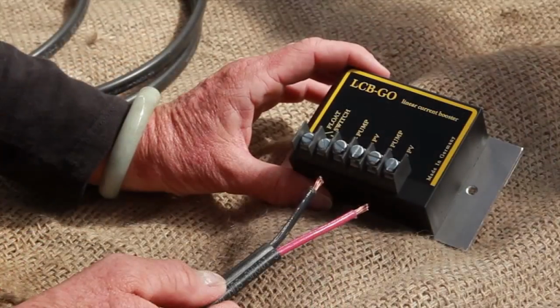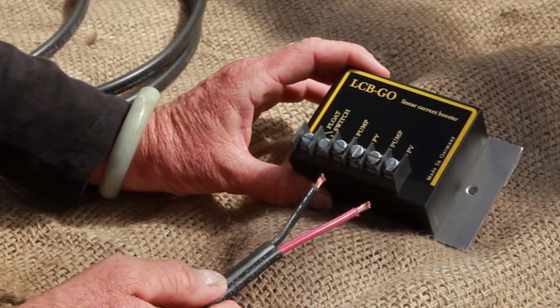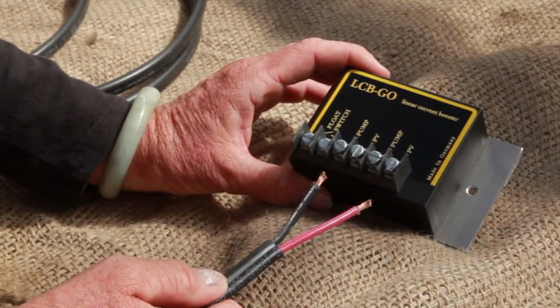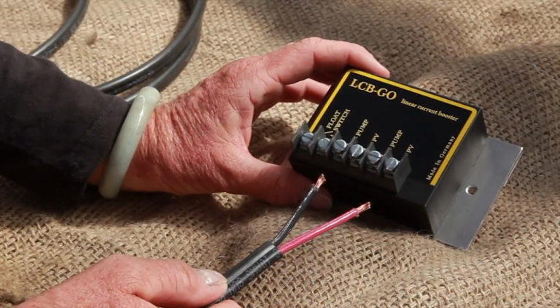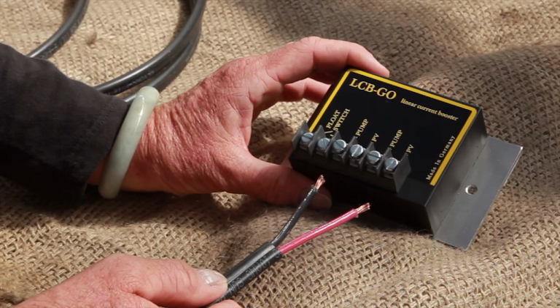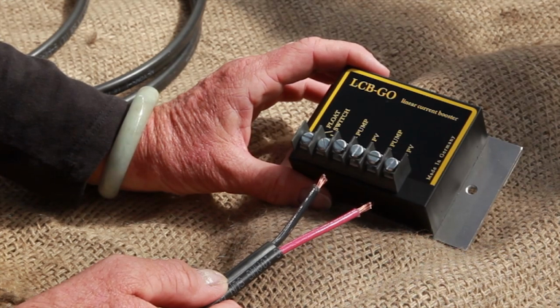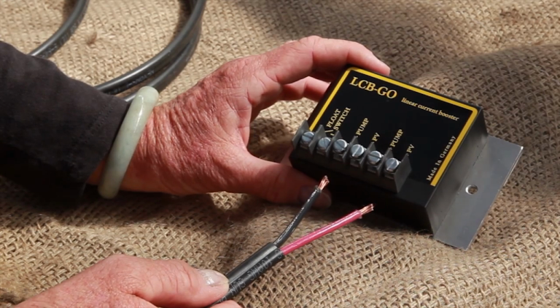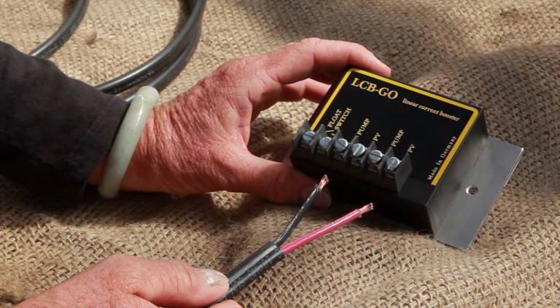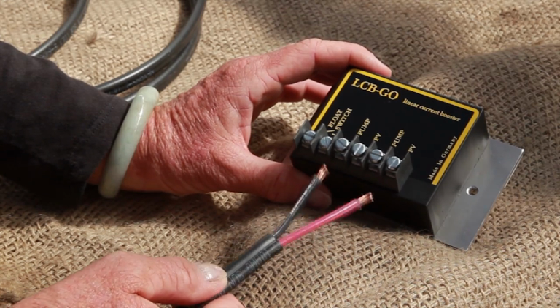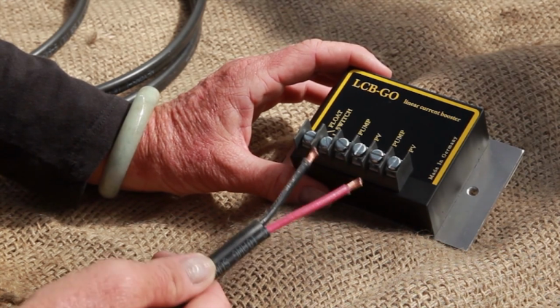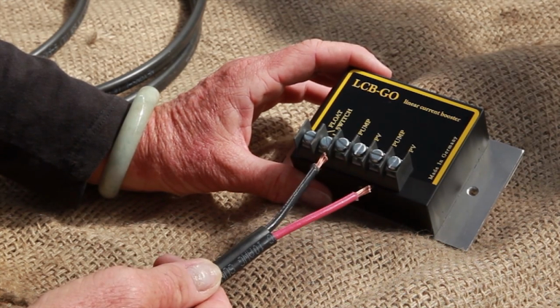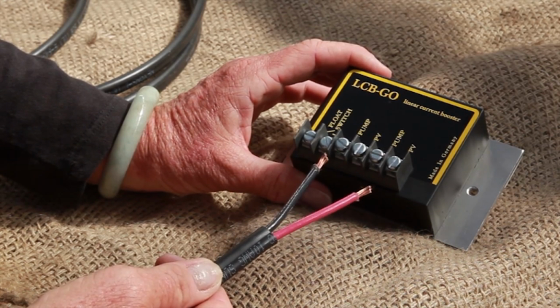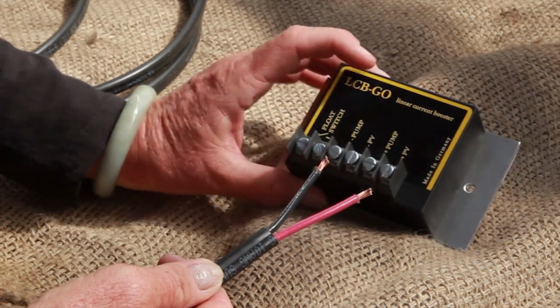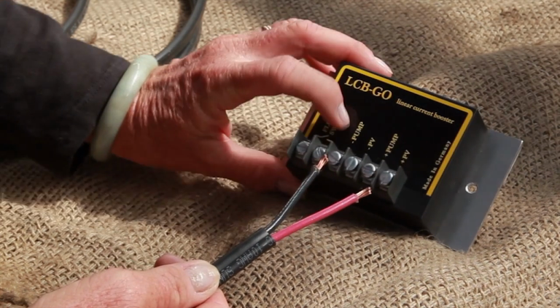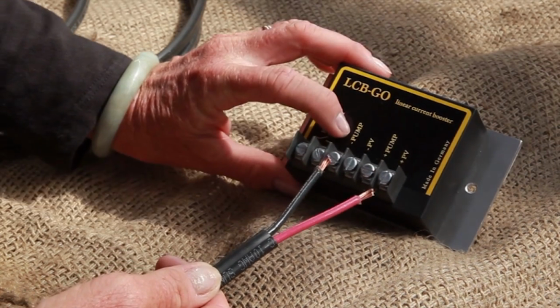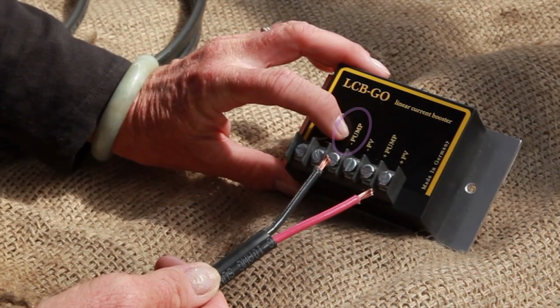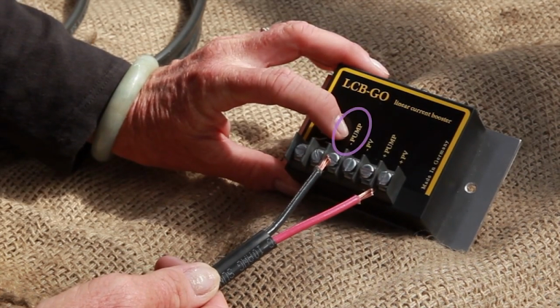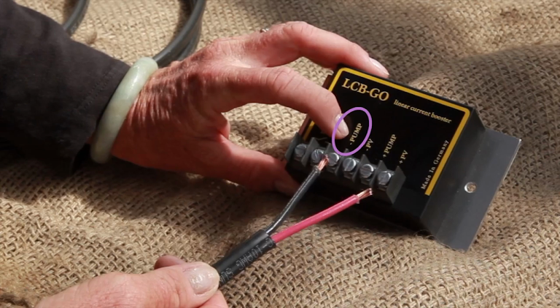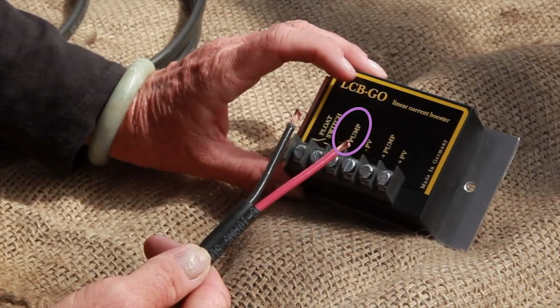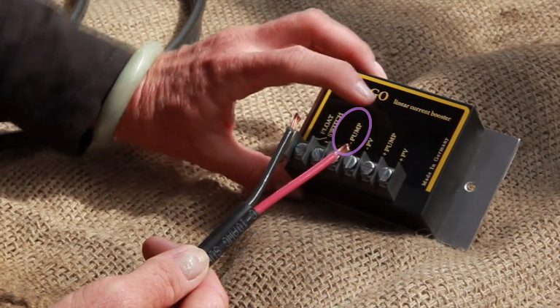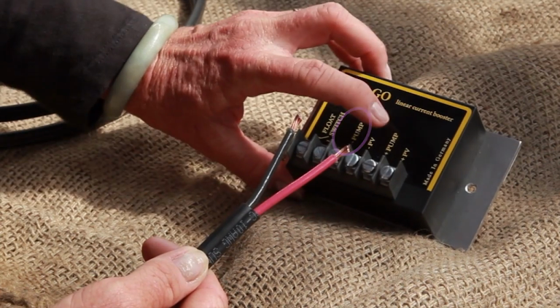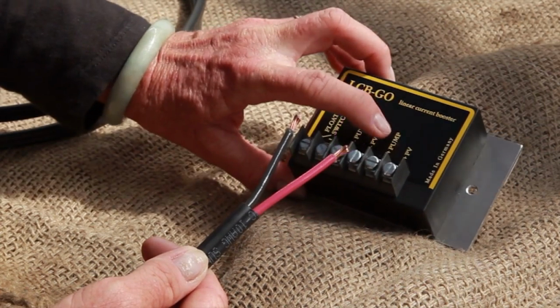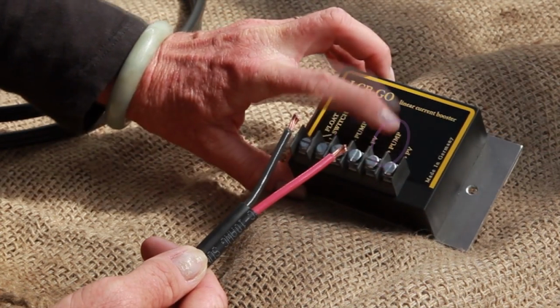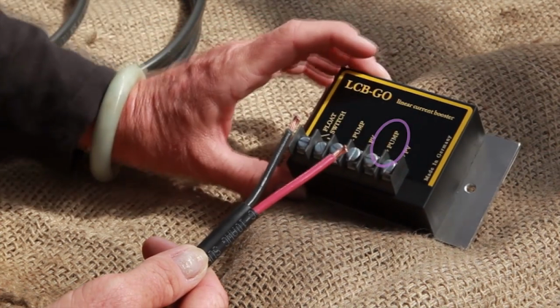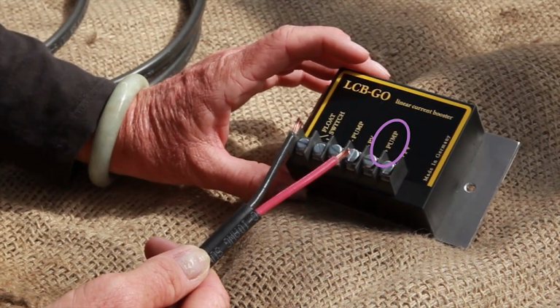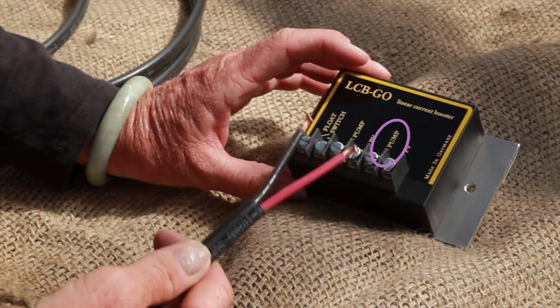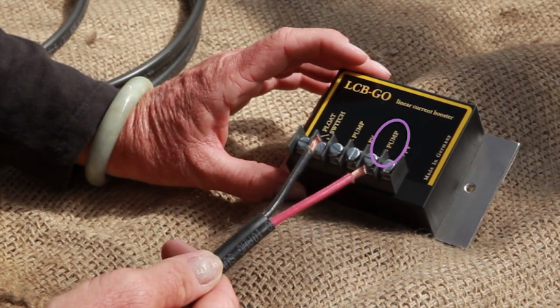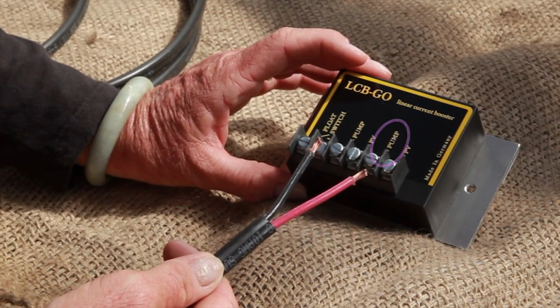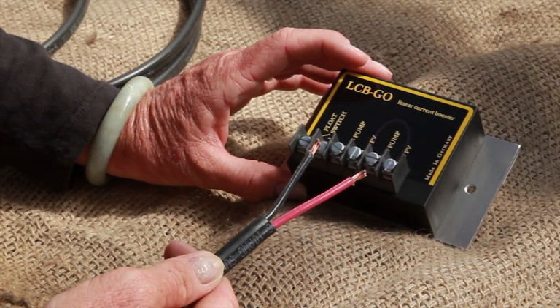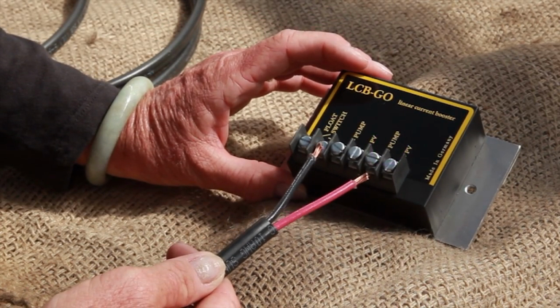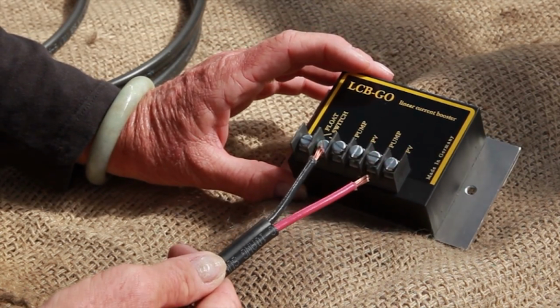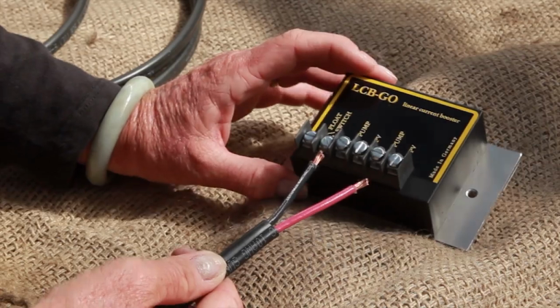Now we're going to connect the electrical cable to the control box. I'm going to put the black wire where it says negative pump and the red wire where it says positive pump. Notice I've stripped the wire back about a quarter of an inch.